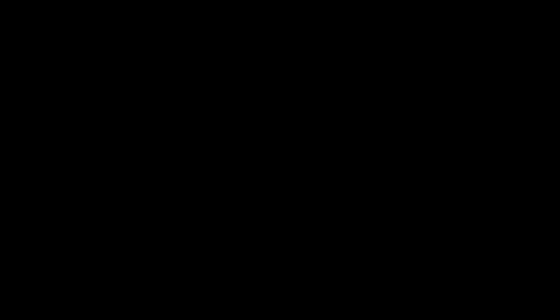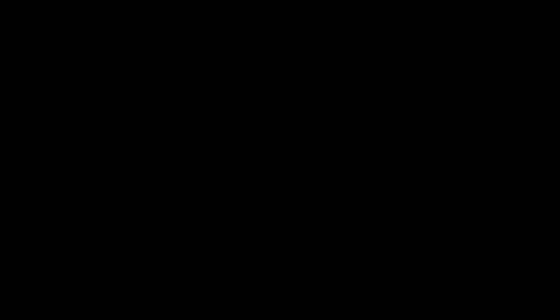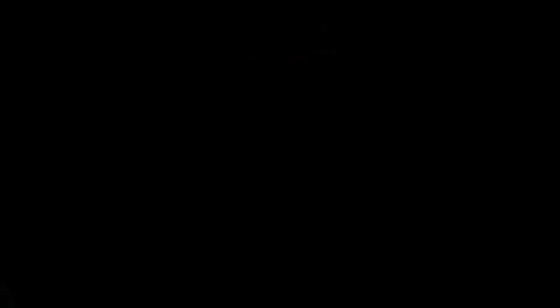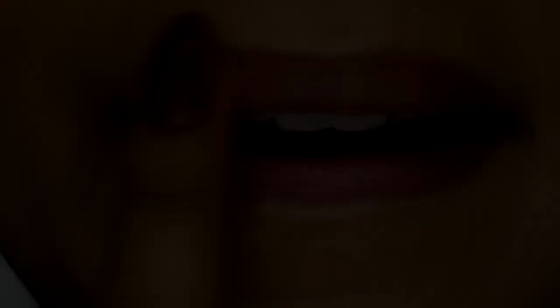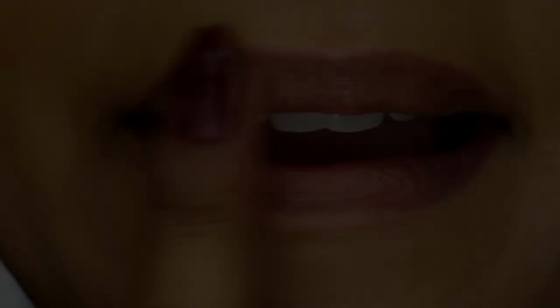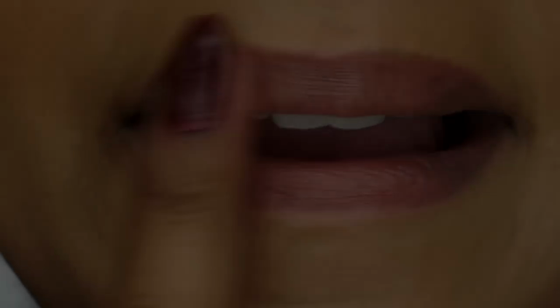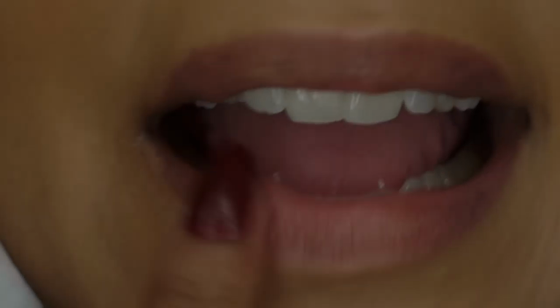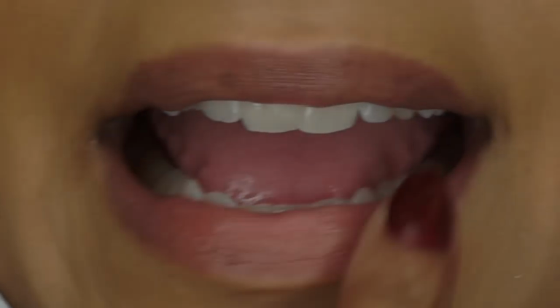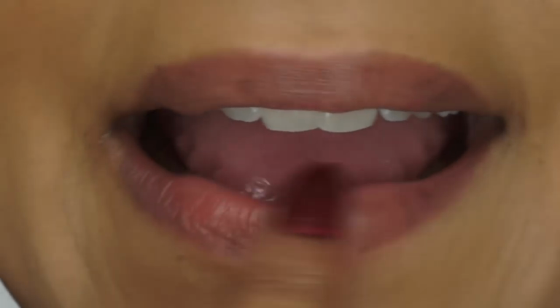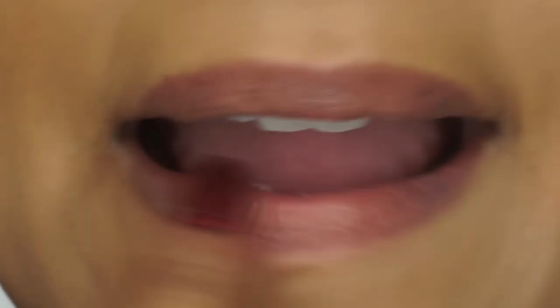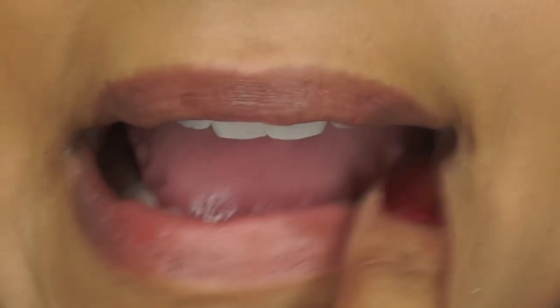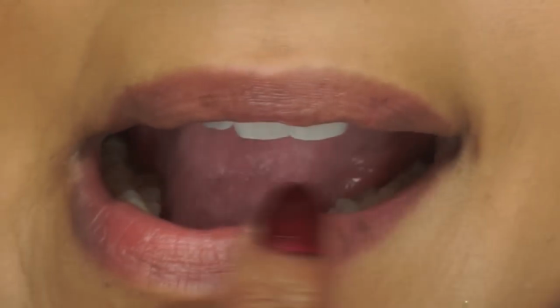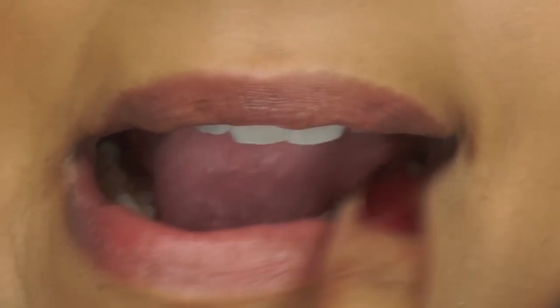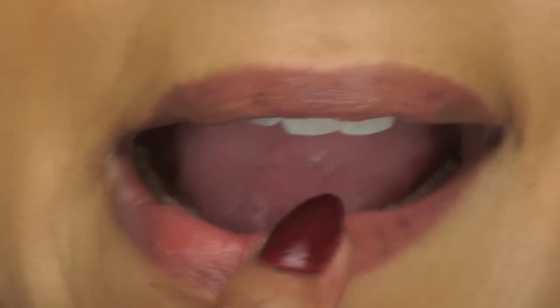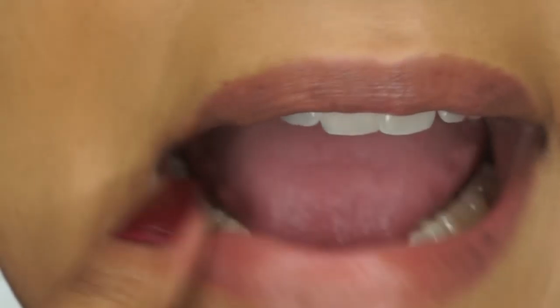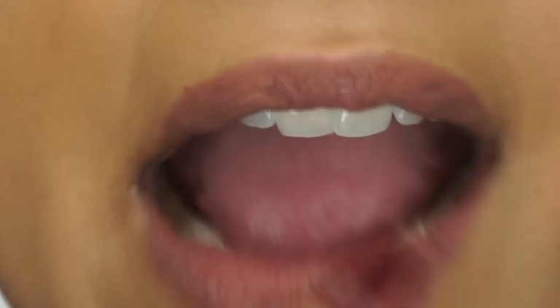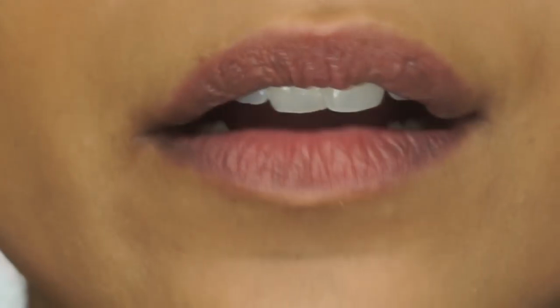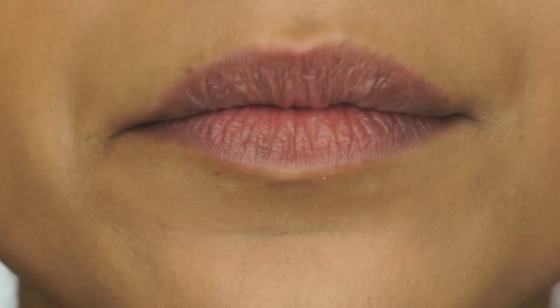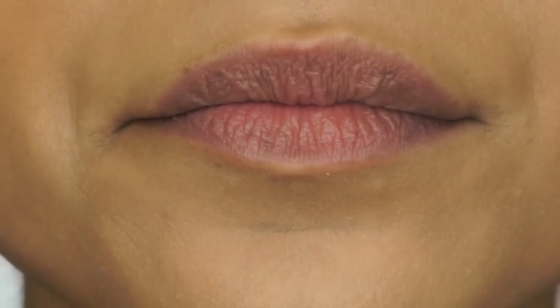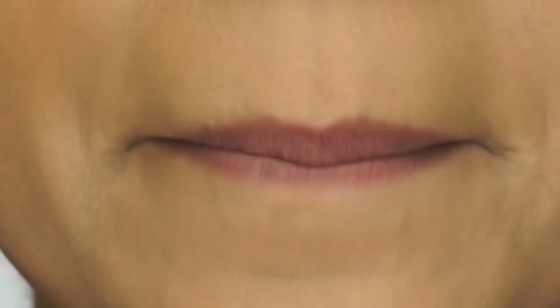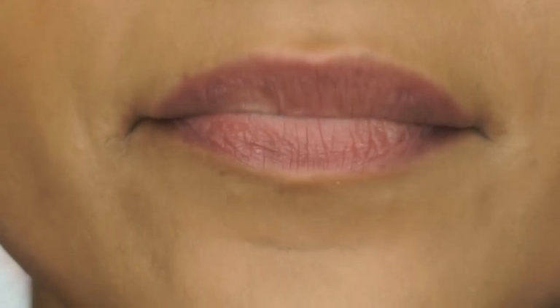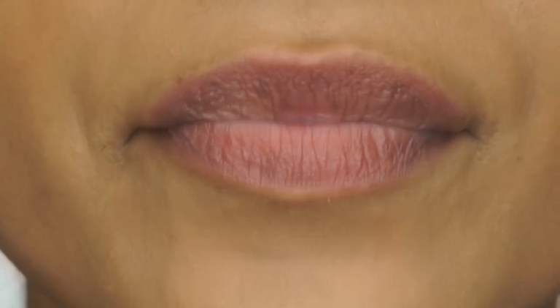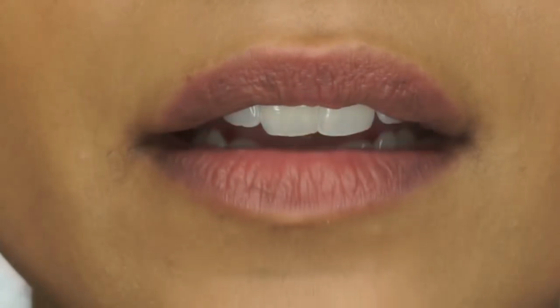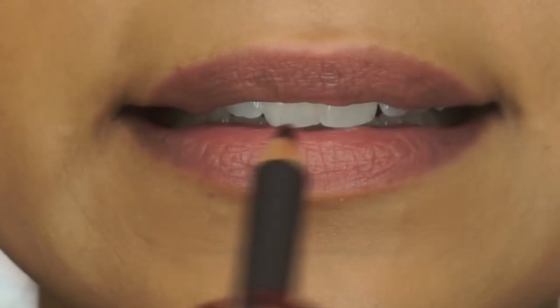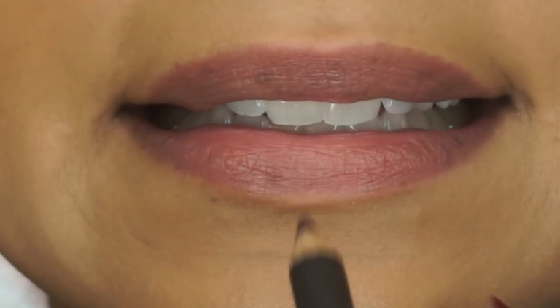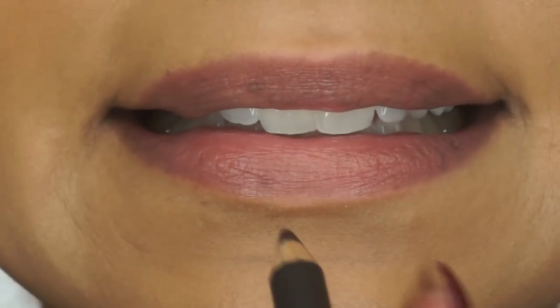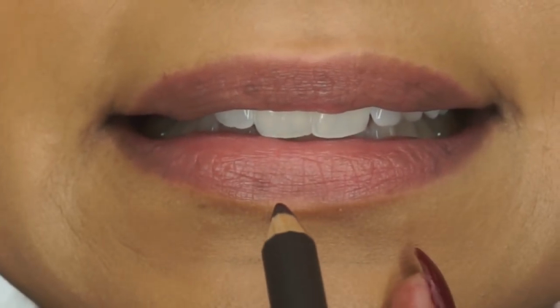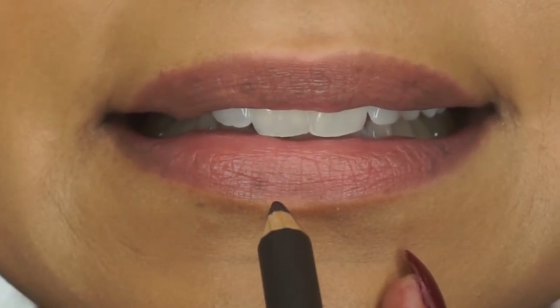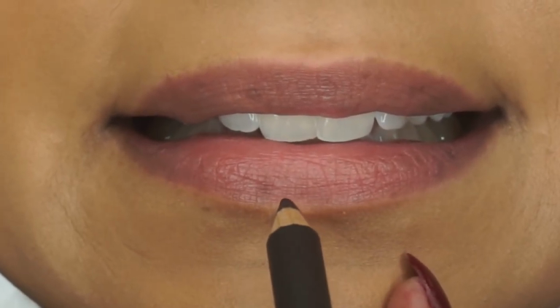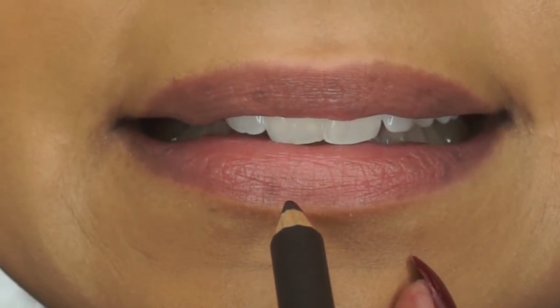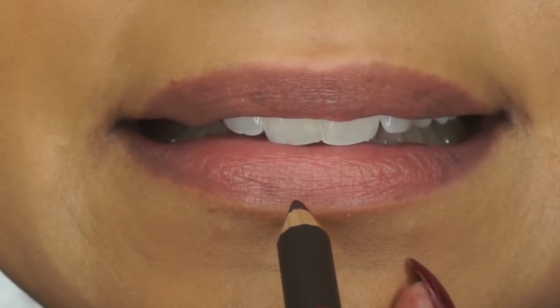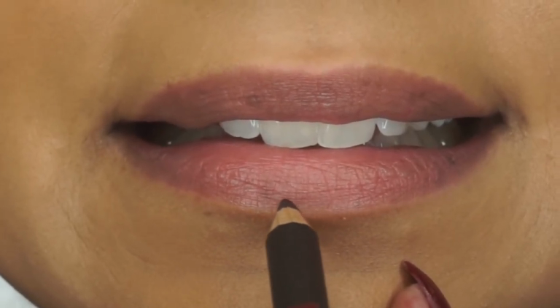Hey guys, so I'm adding some lip balm on my lips because lip liner and a matte lipstick can be a little bit drying to me. And I'm taking a lip liner.